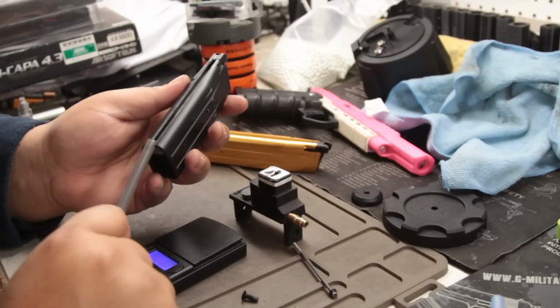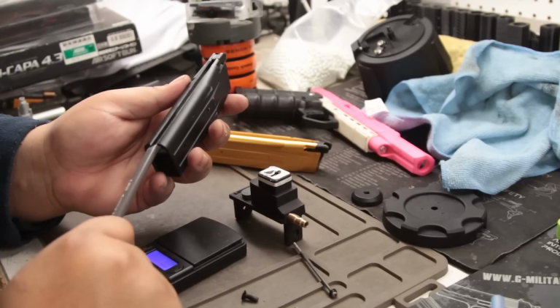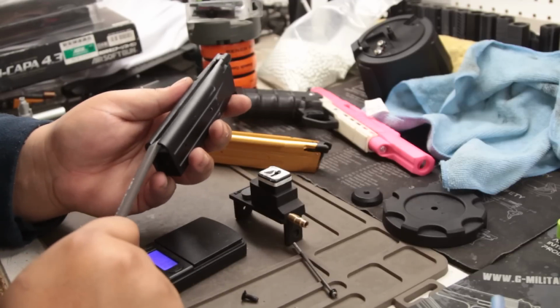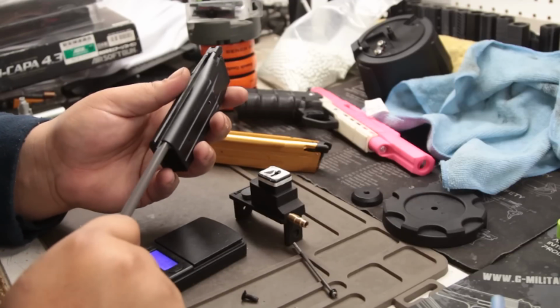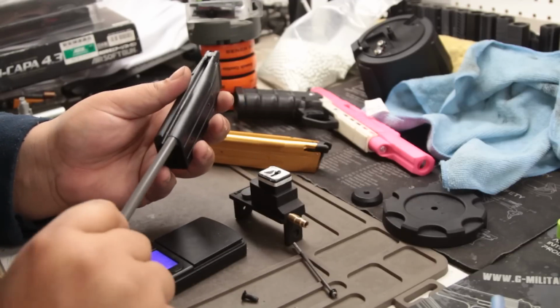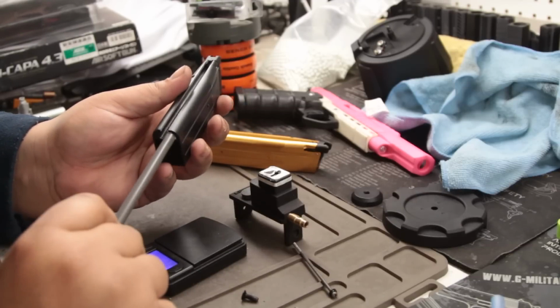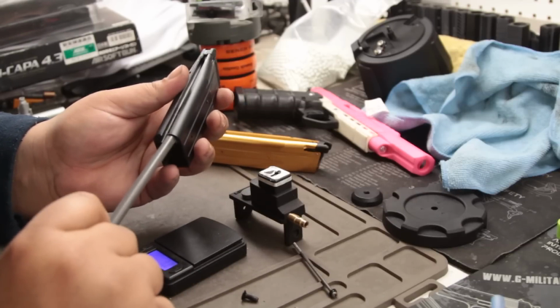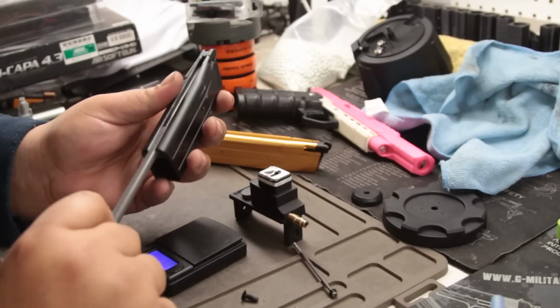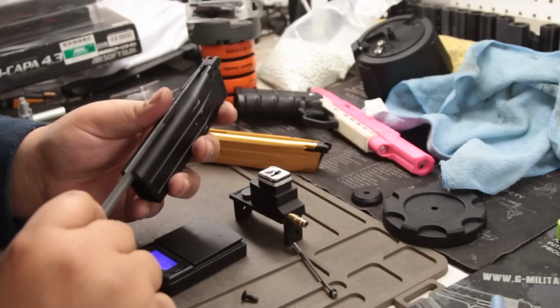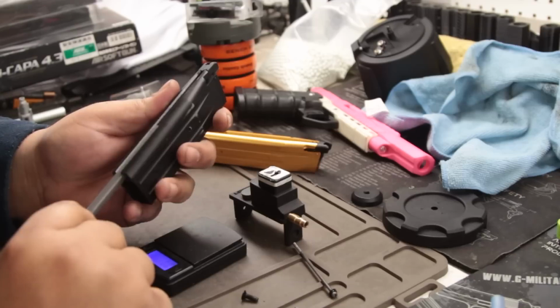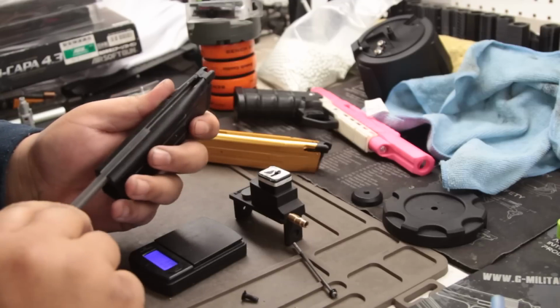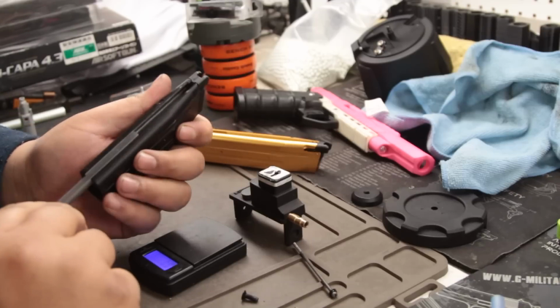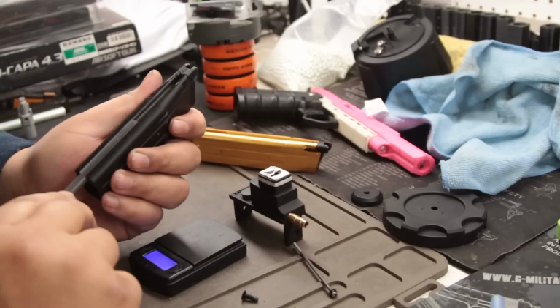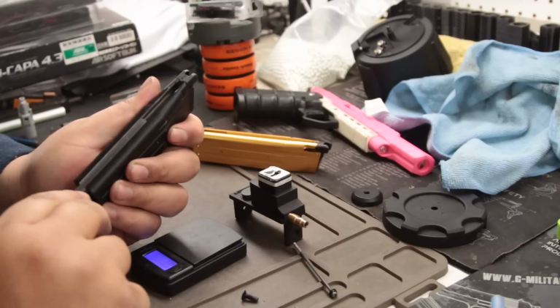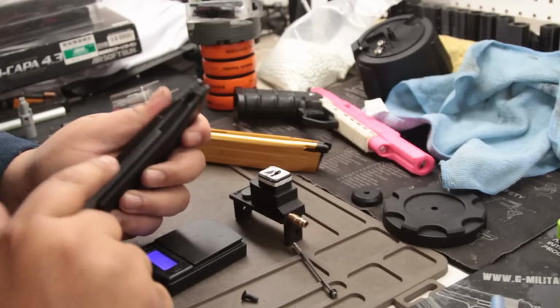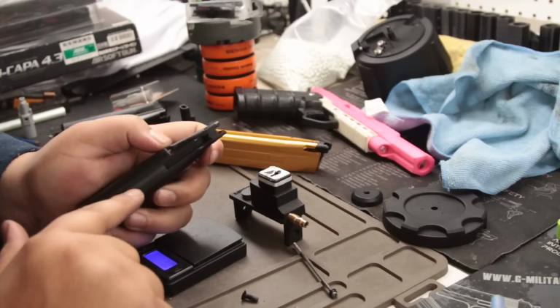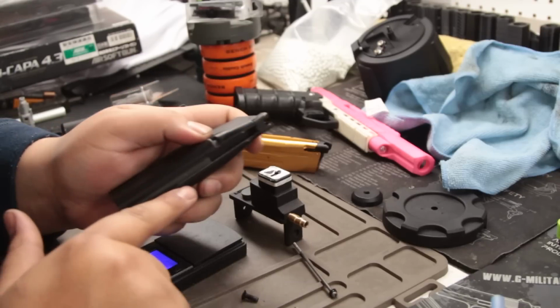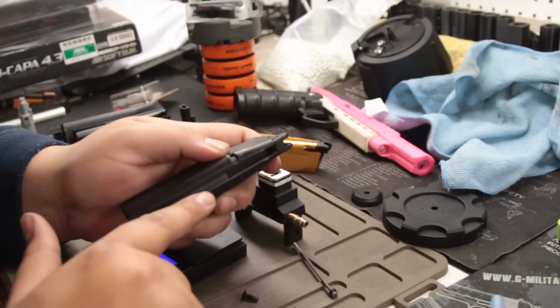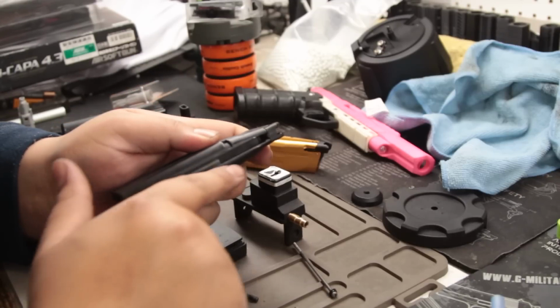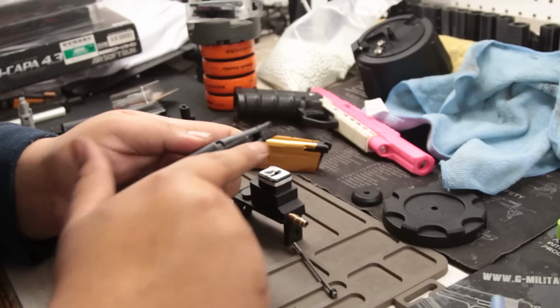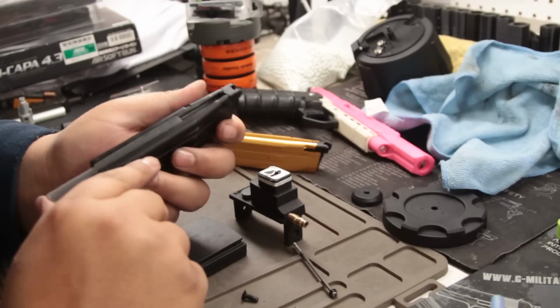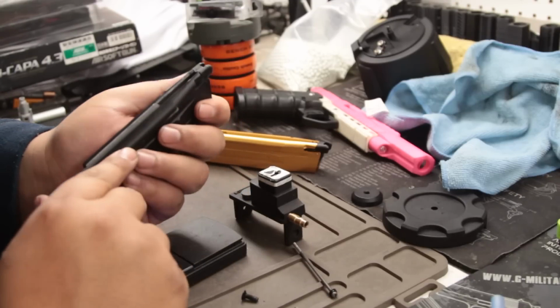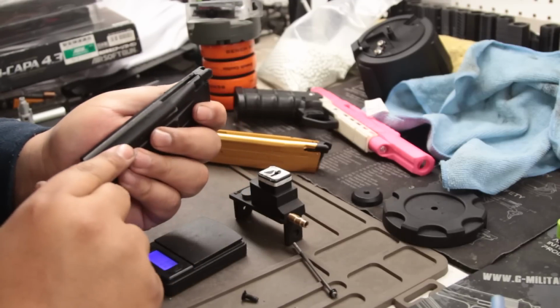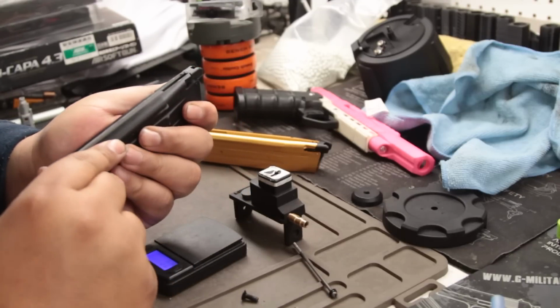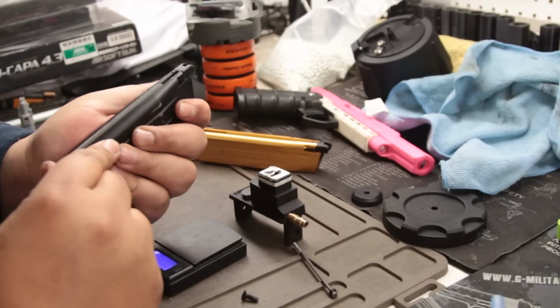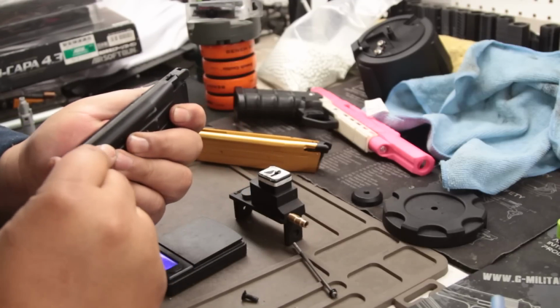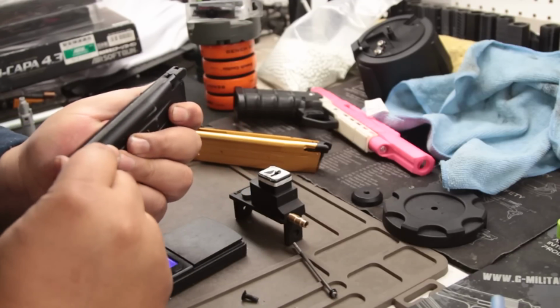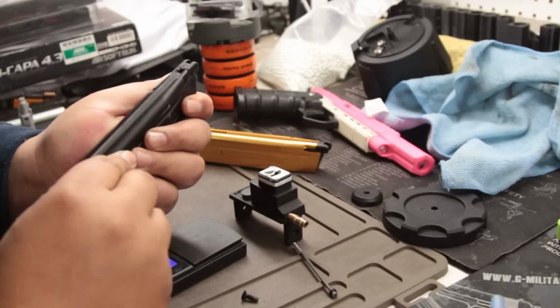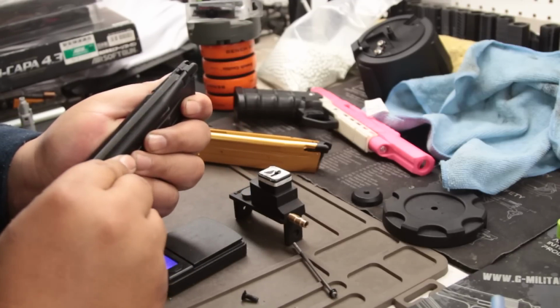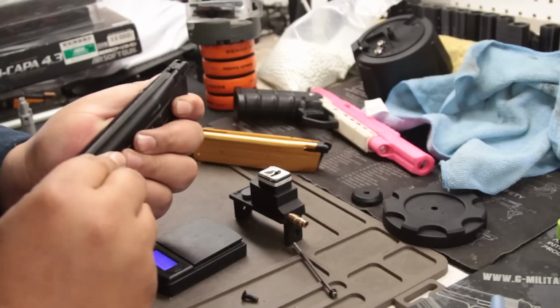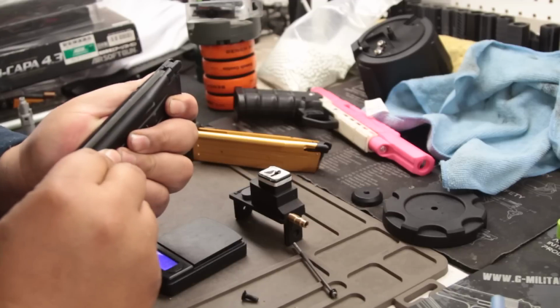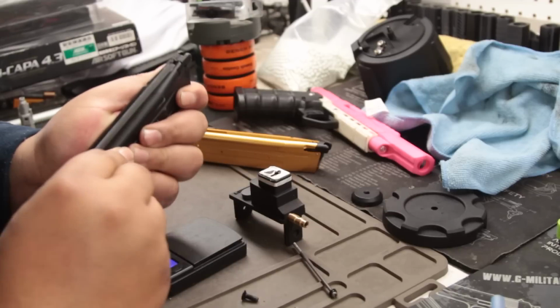It's just a quick mod, really. I would say it's simple — you just need to get rid of this side. That's the main thing.